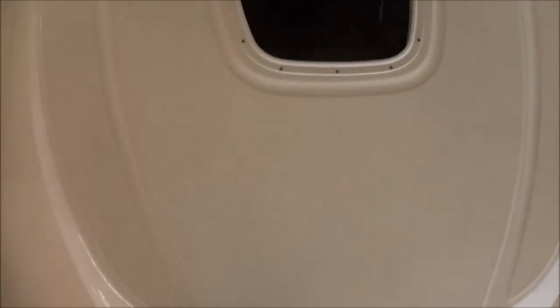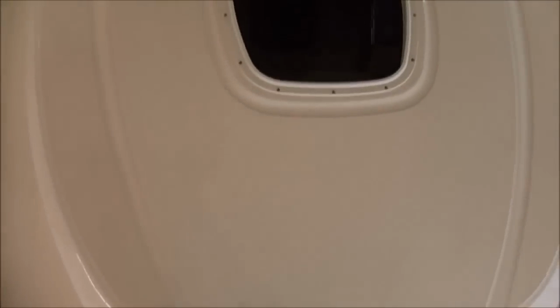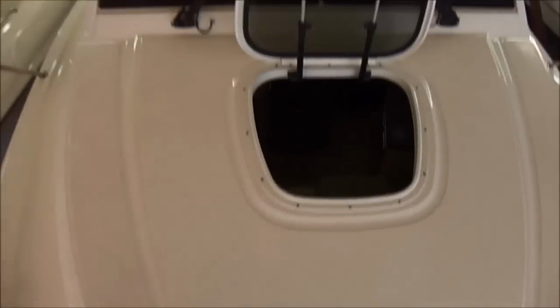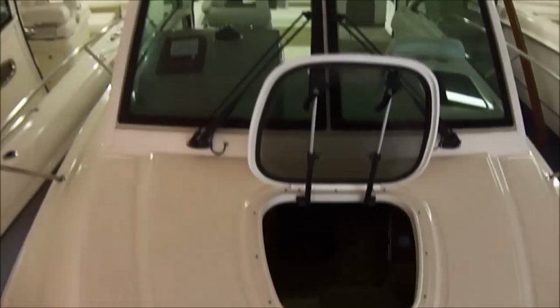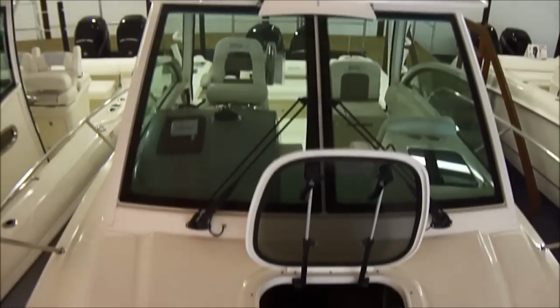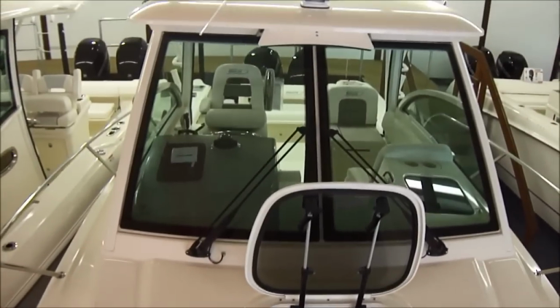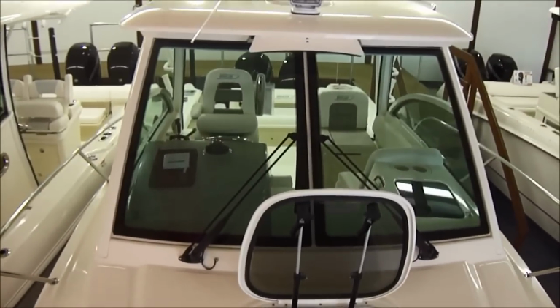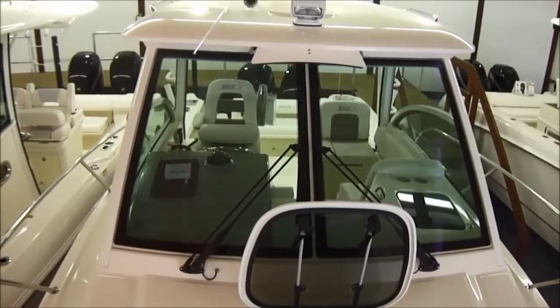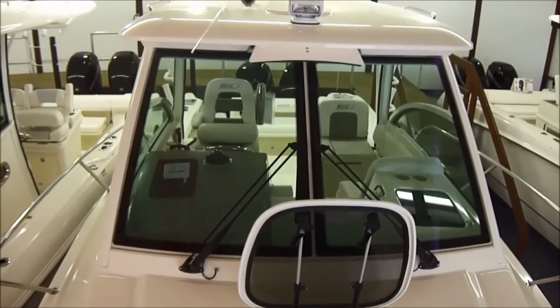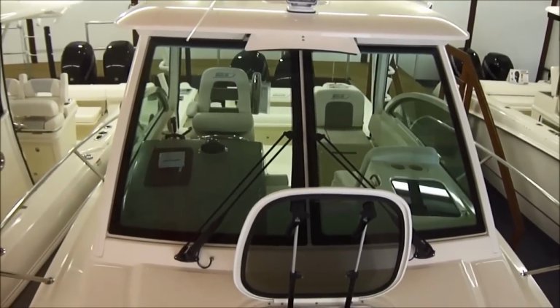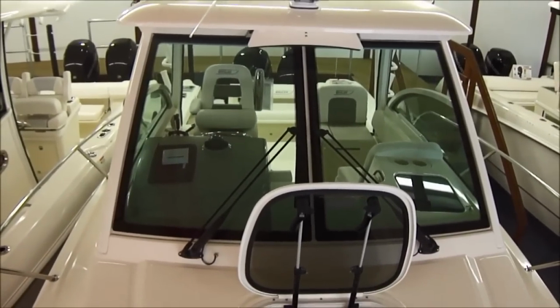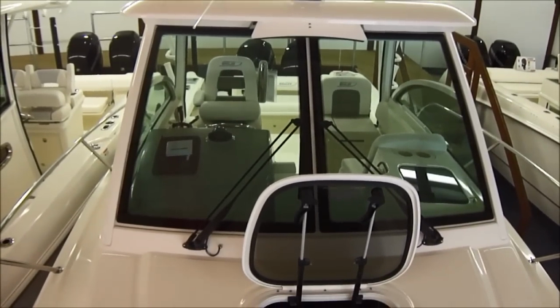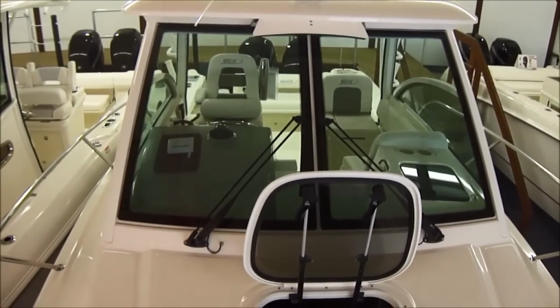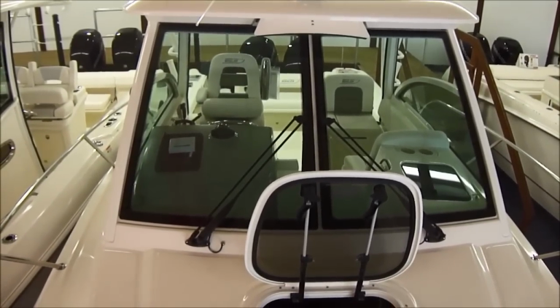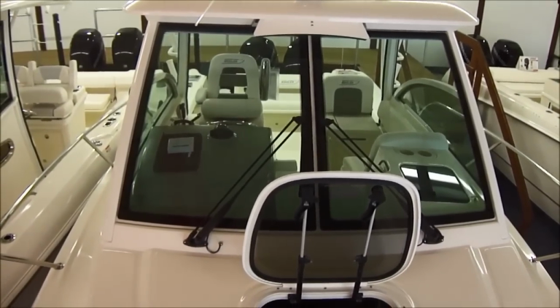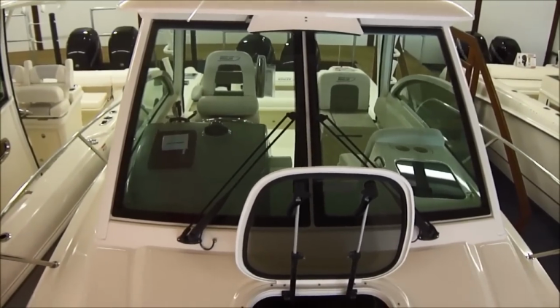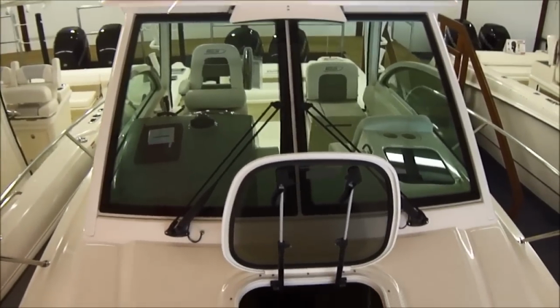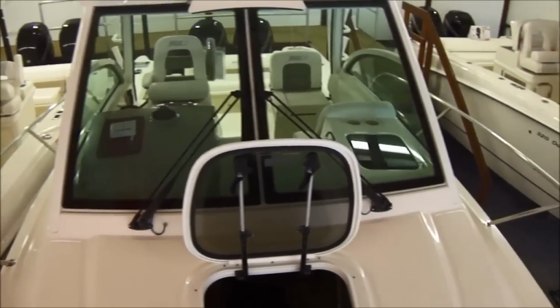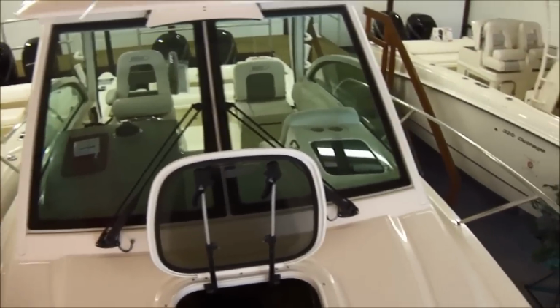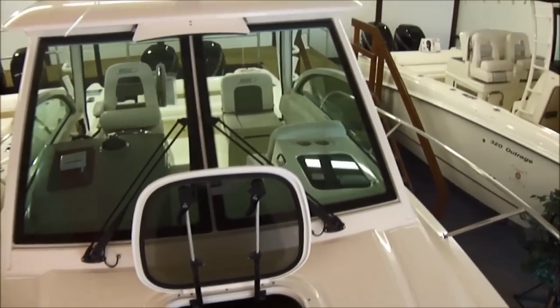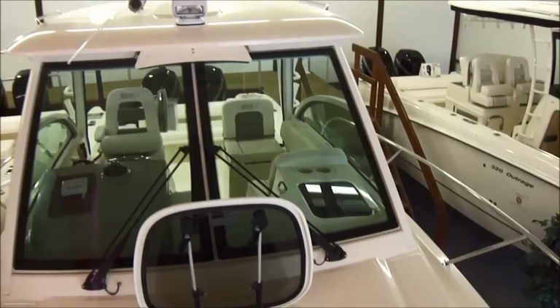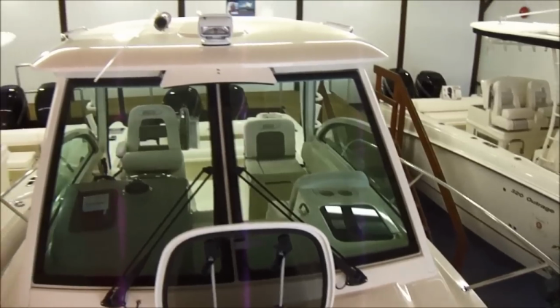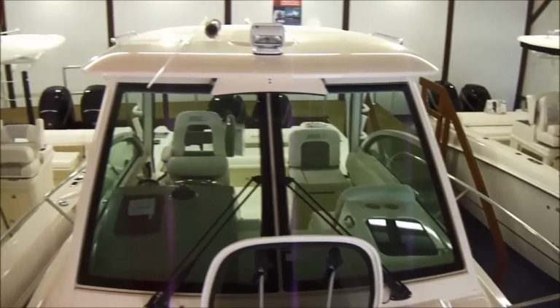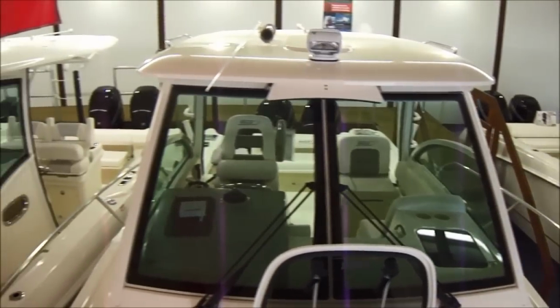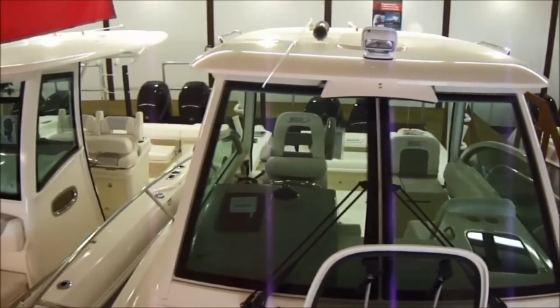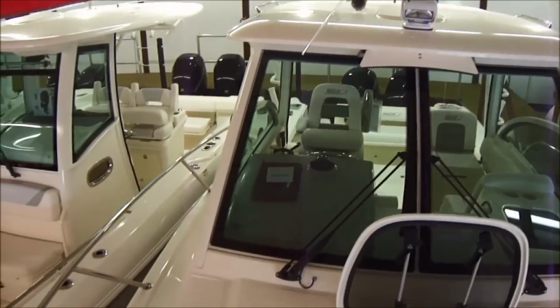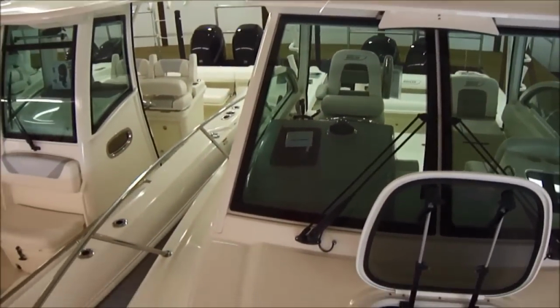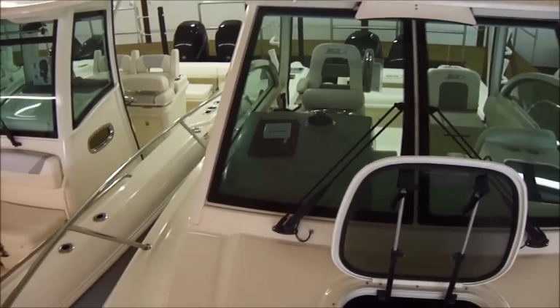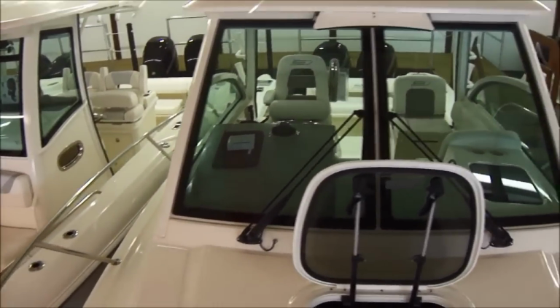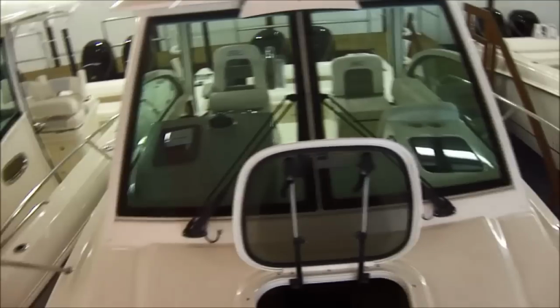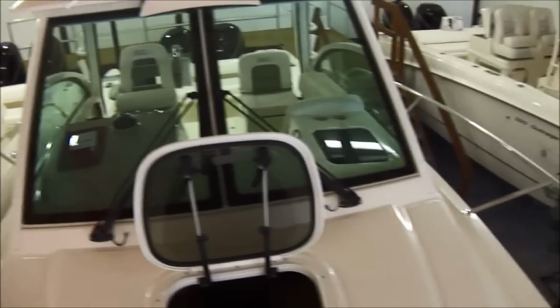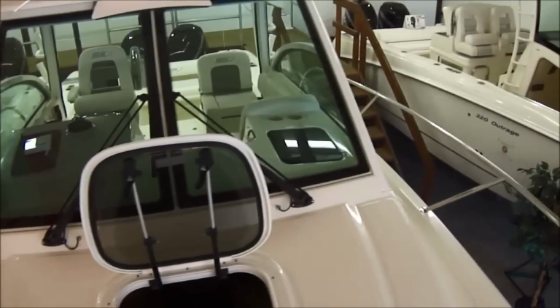Here's a shot of the boat from the top side. Very nice looking boat. All powder coating around the hardtop — just a very feature-rich, nice boat.